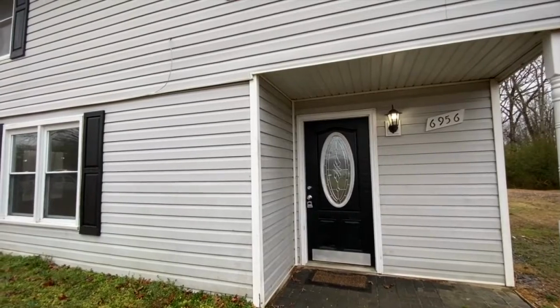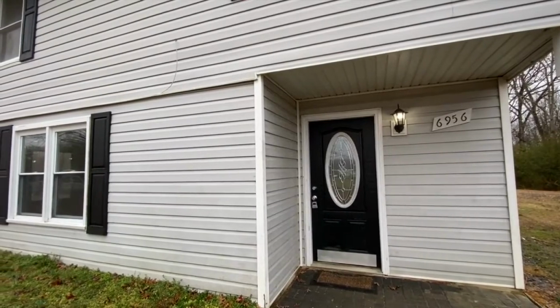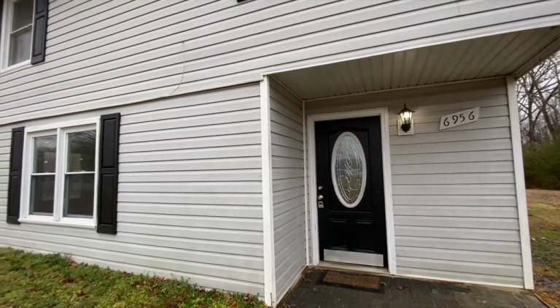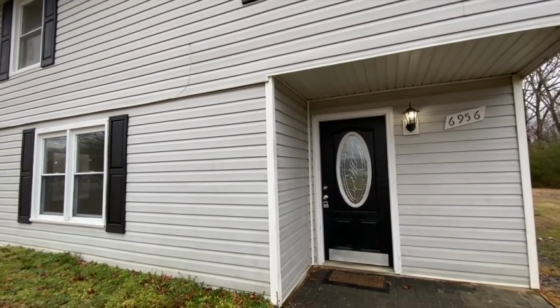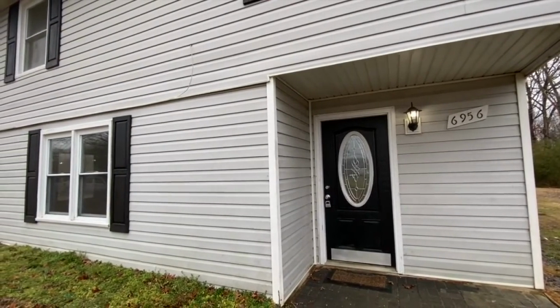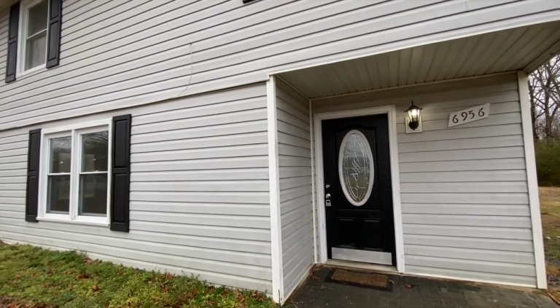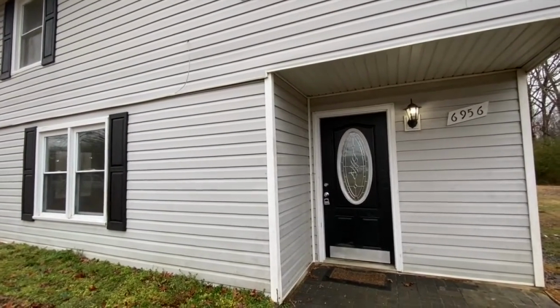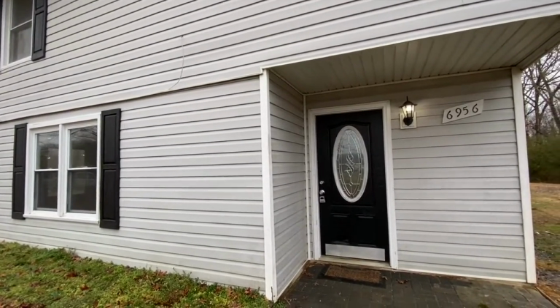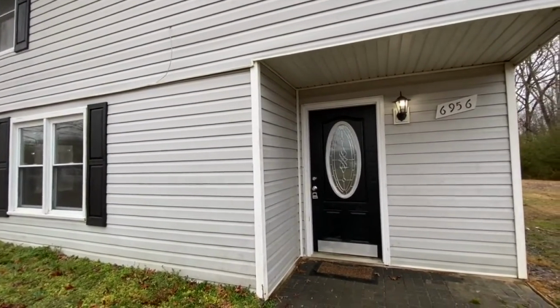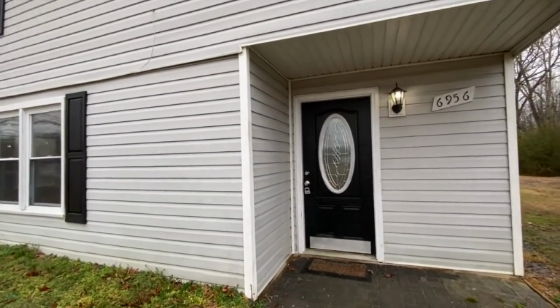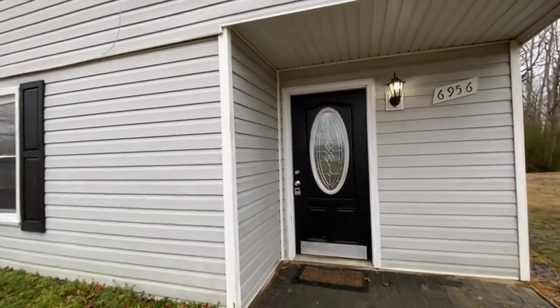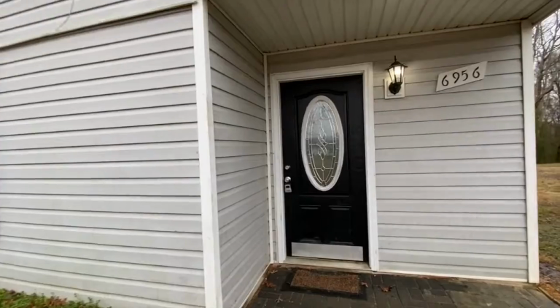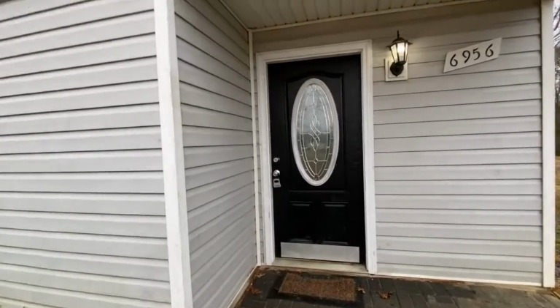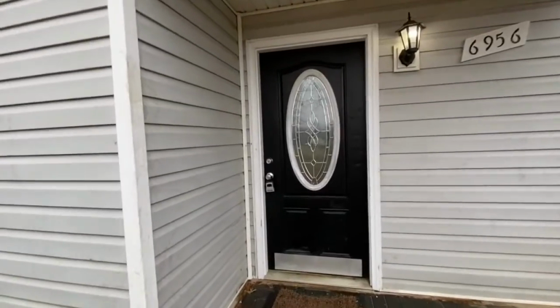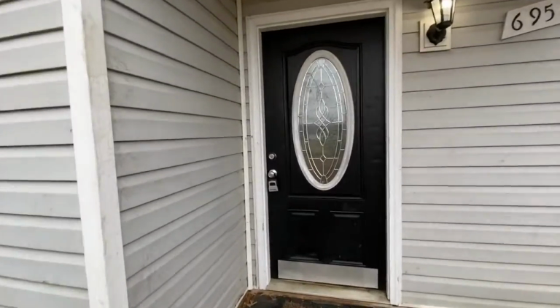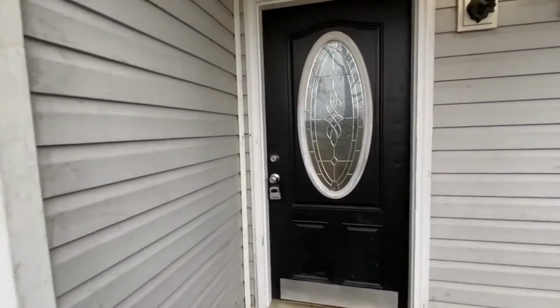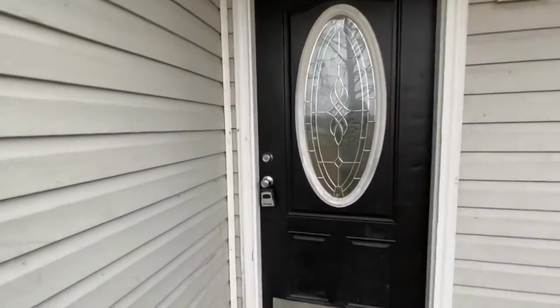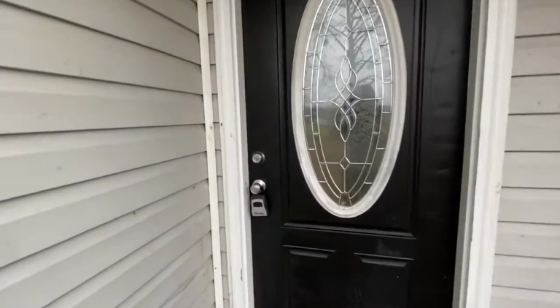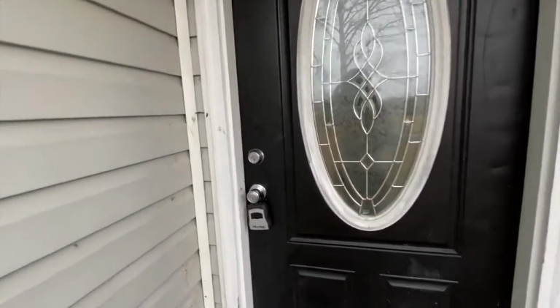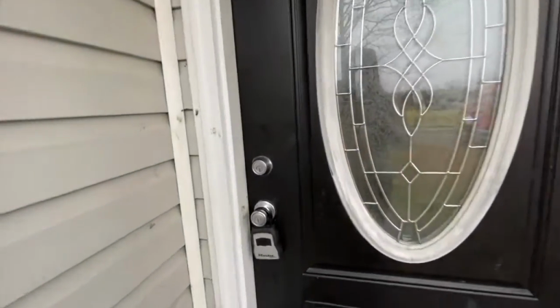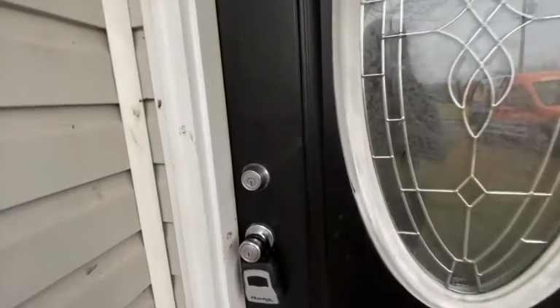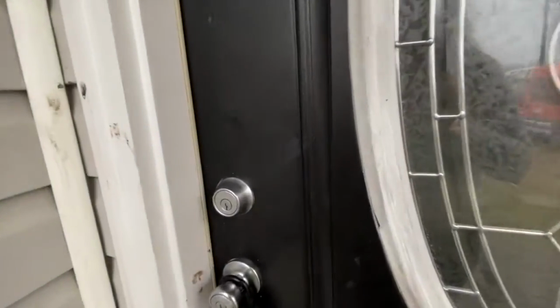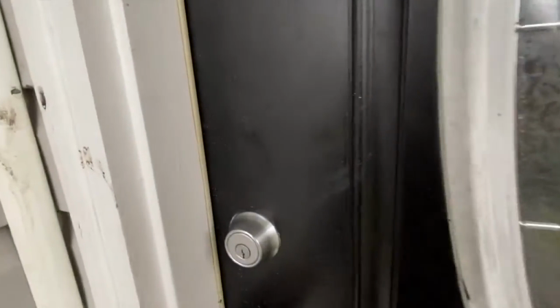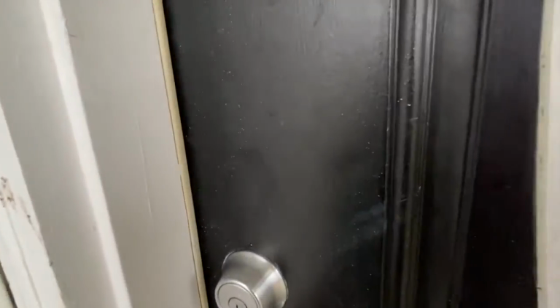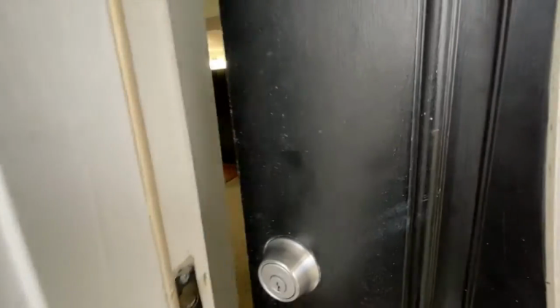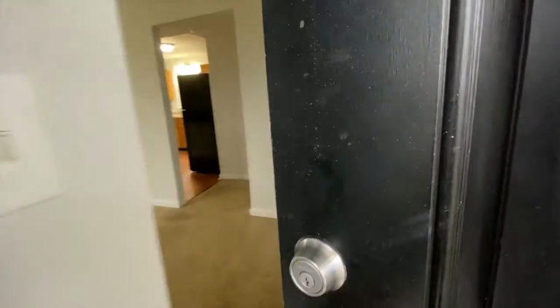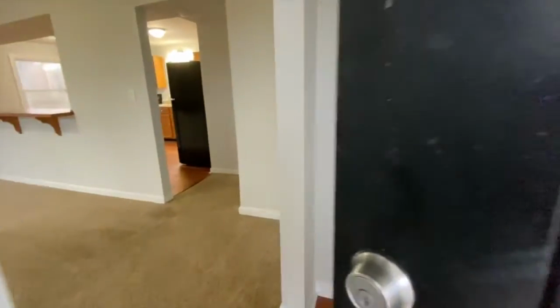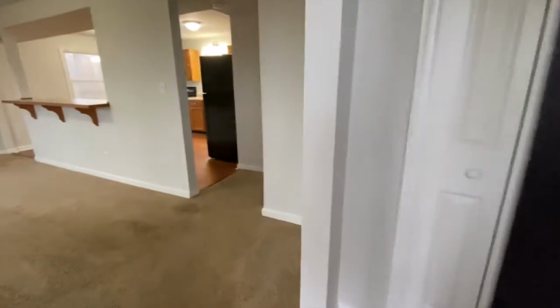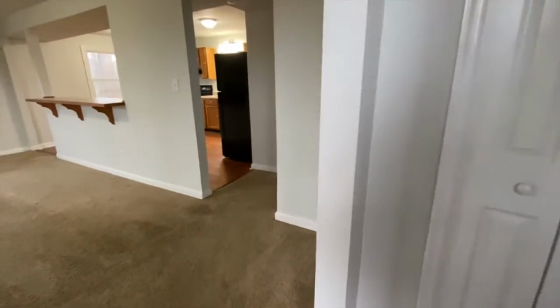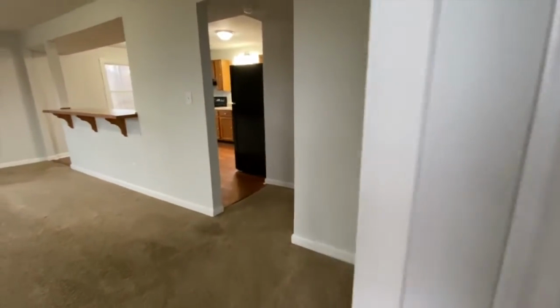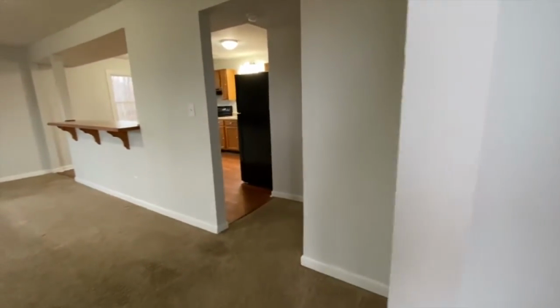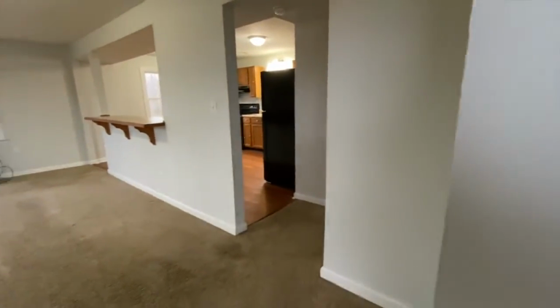Welcome to 6956 Sunset Road, located in Spotsylvania, Virginia, listed by MacDoc Property Management. This is a three-bedroom, two-bathroom single-family home. Let's take a look inside.